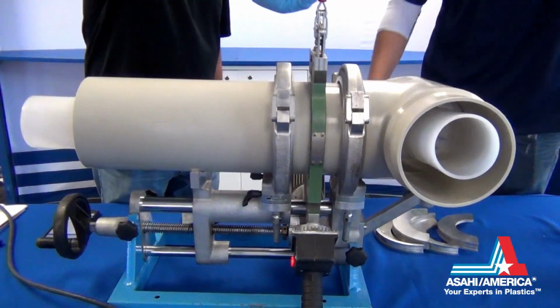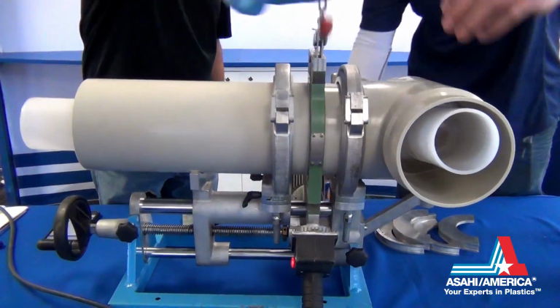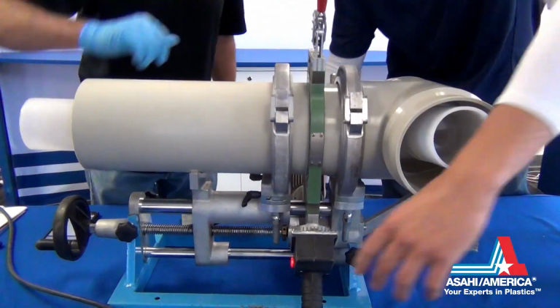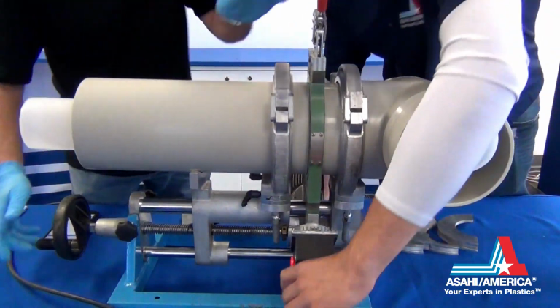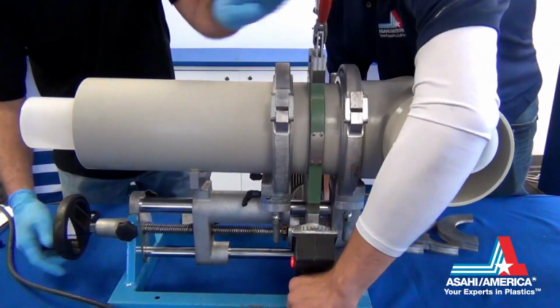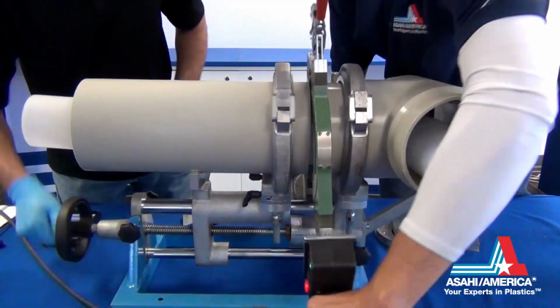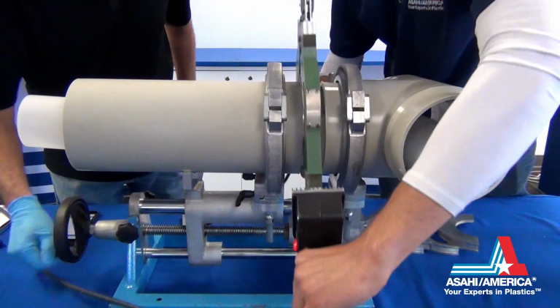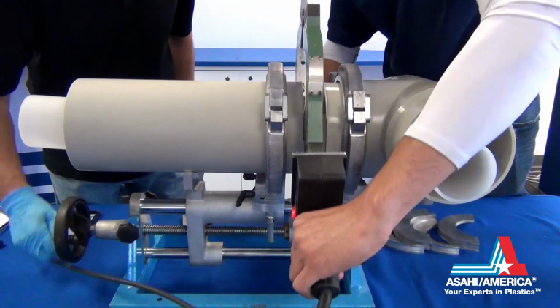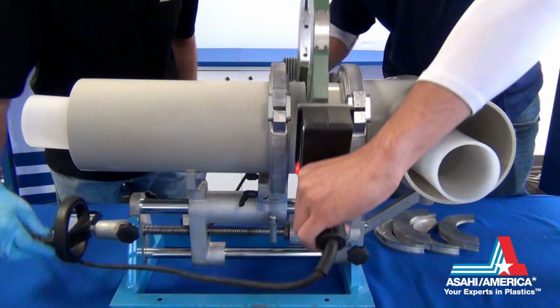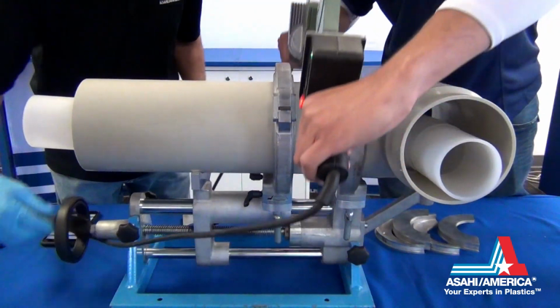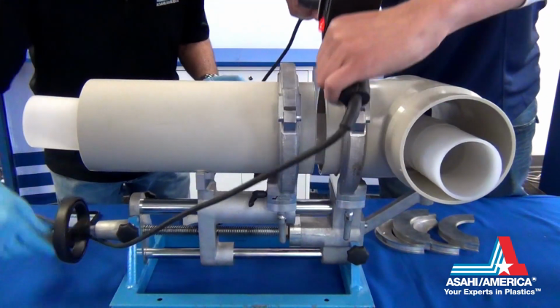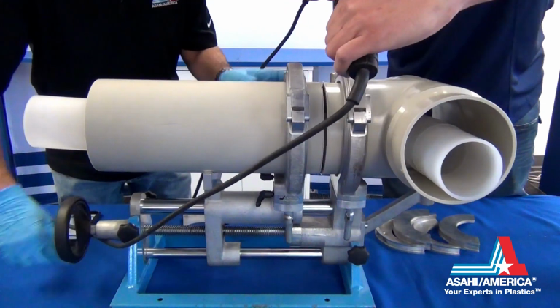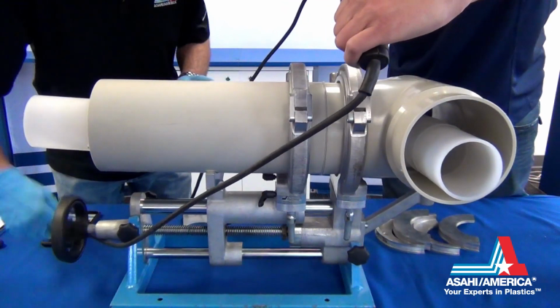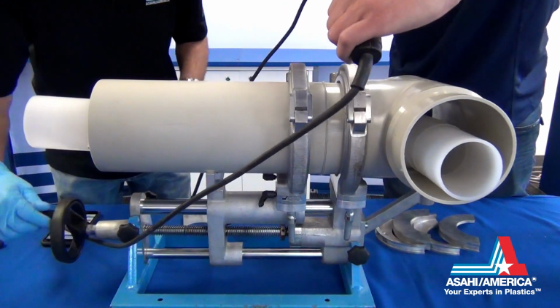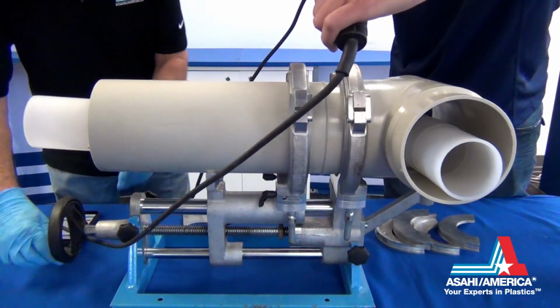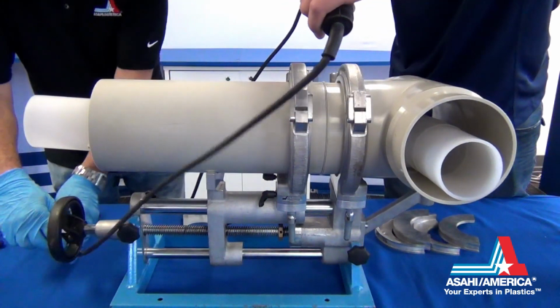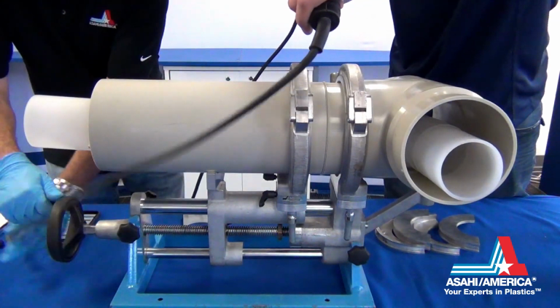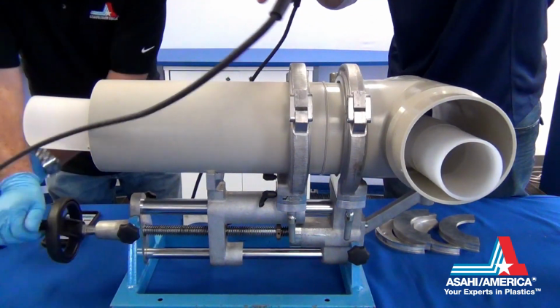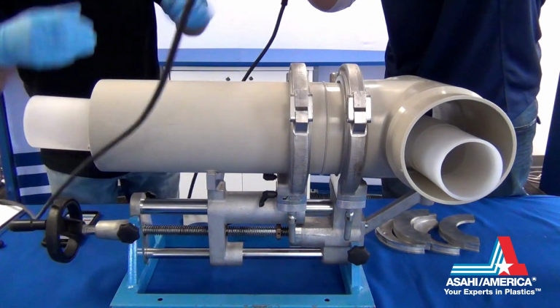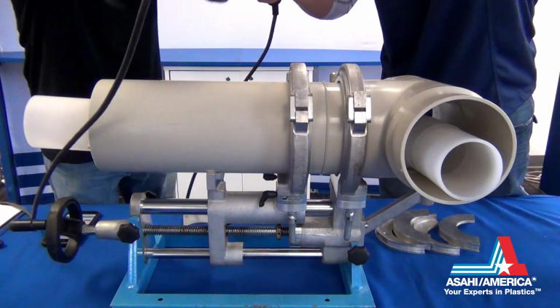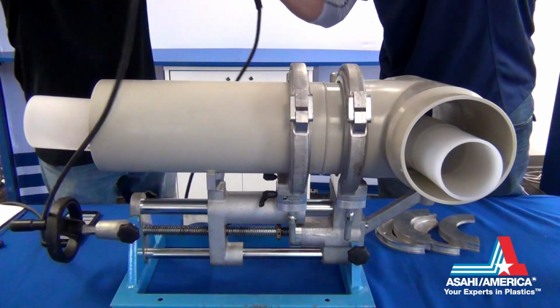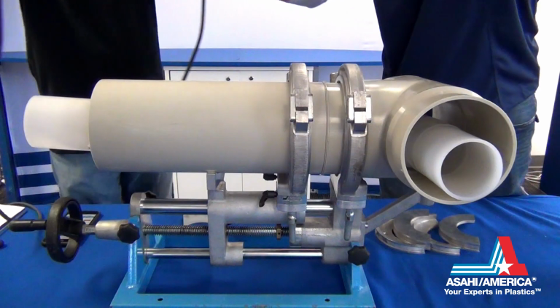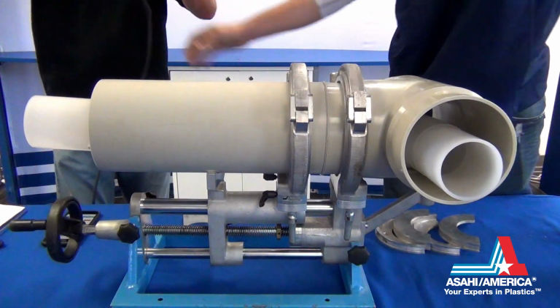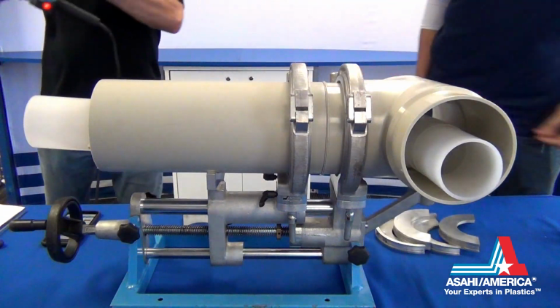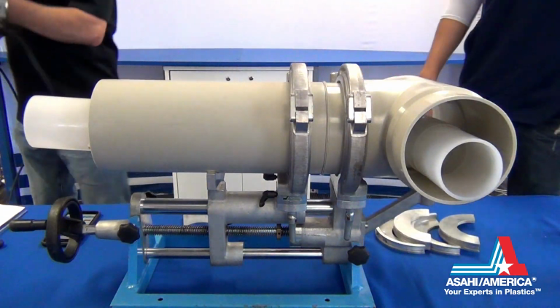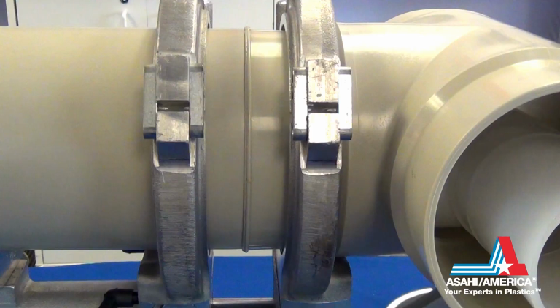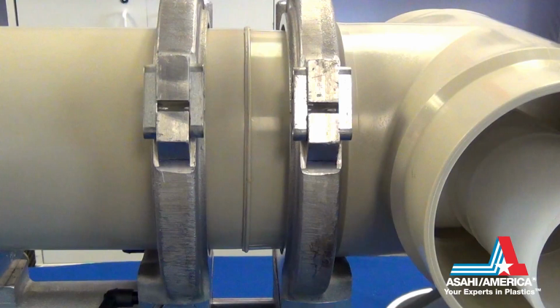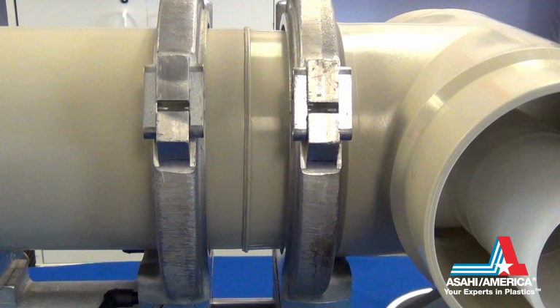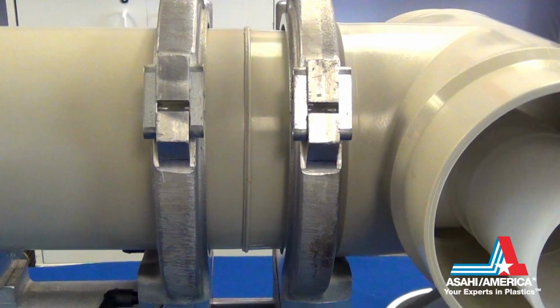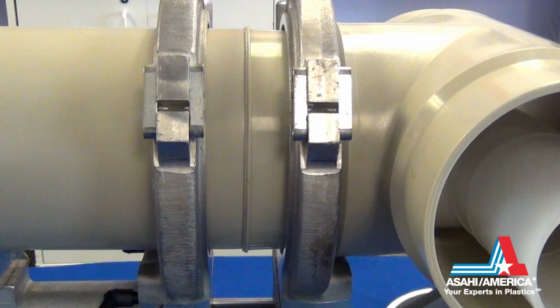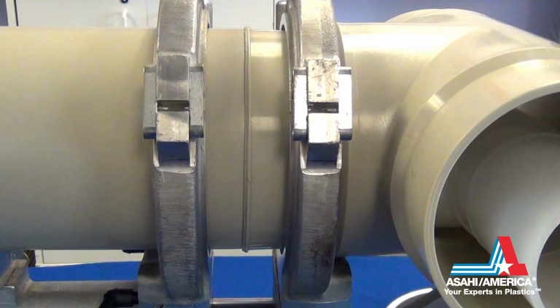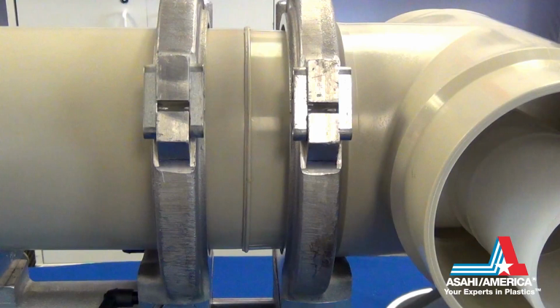After heat soak time has elapsed, lower pressure, remove the annular heater, and bring the pipe ends back together. Allow proper cool down time.